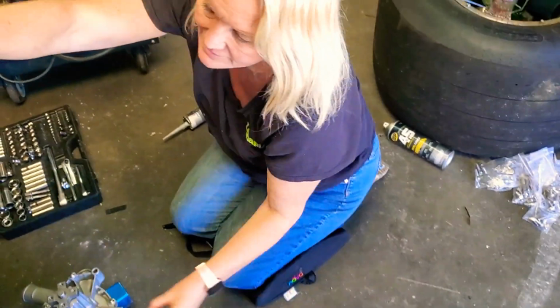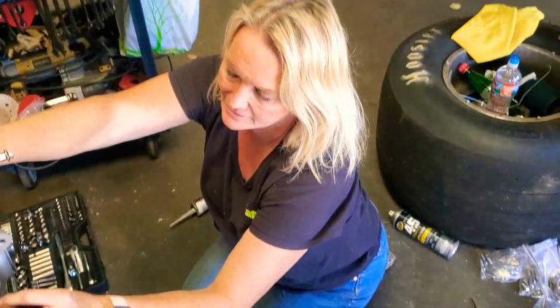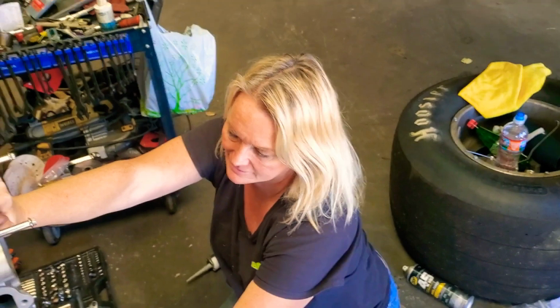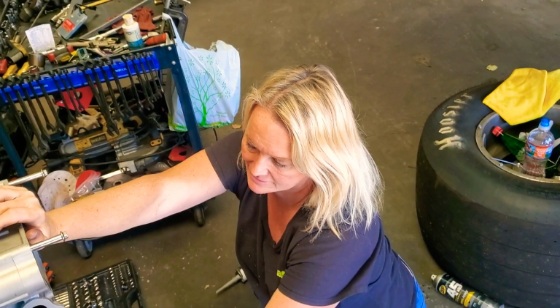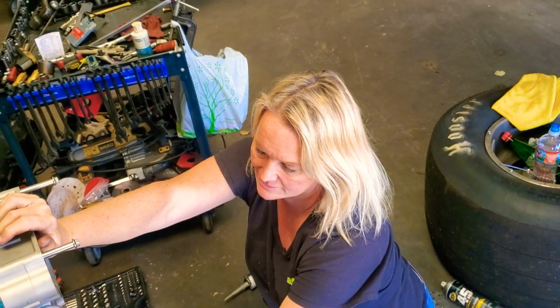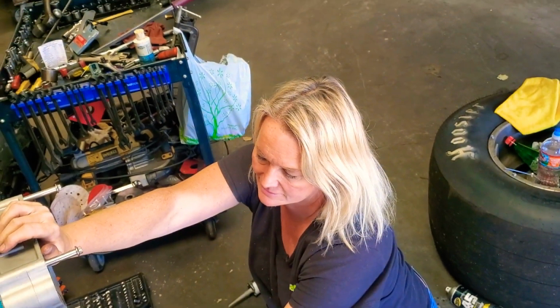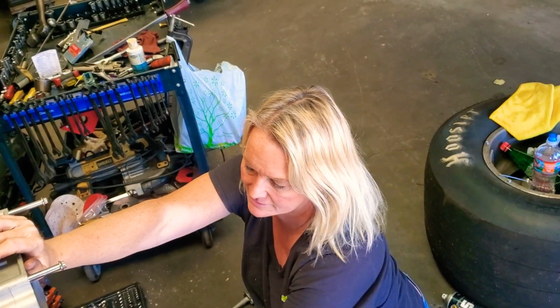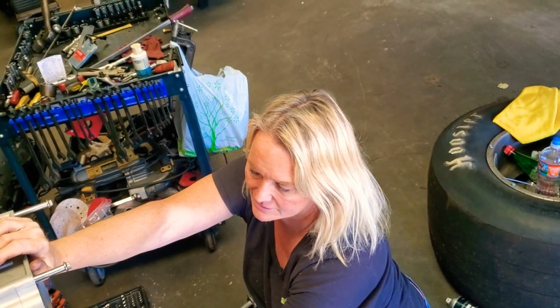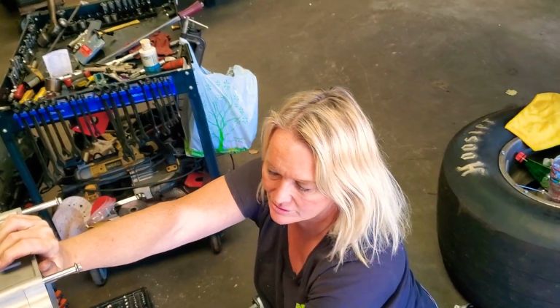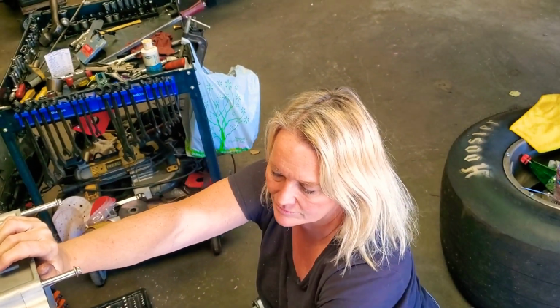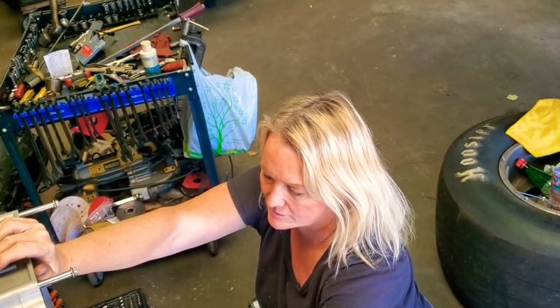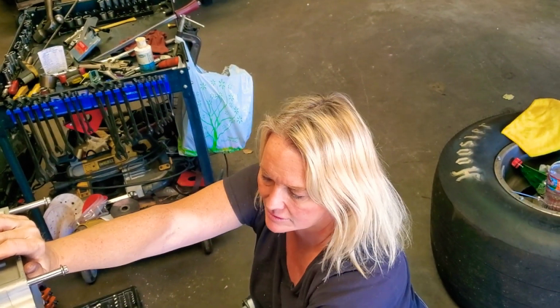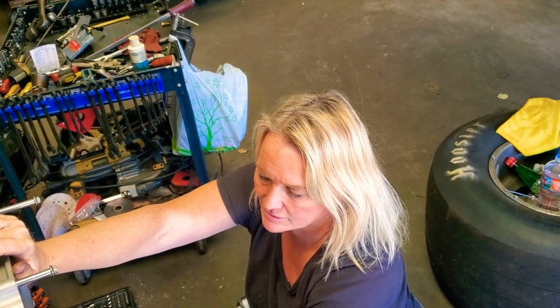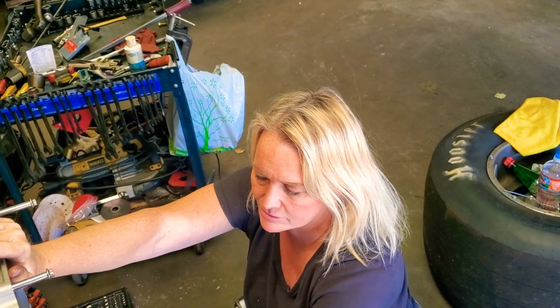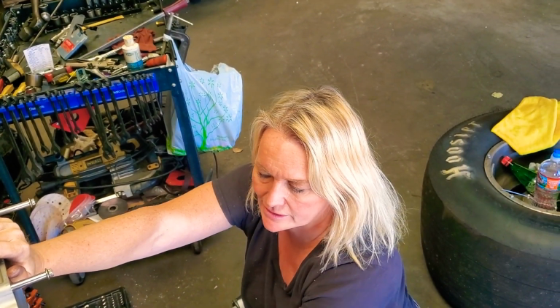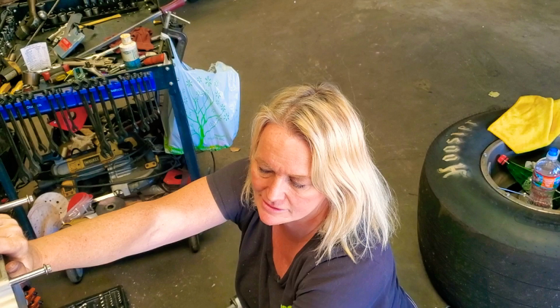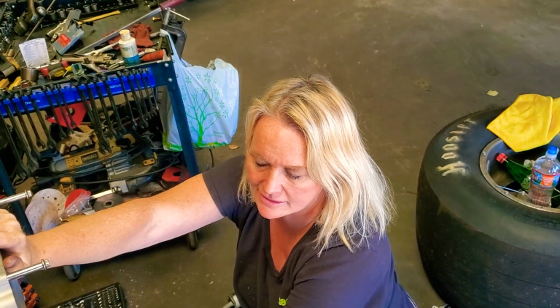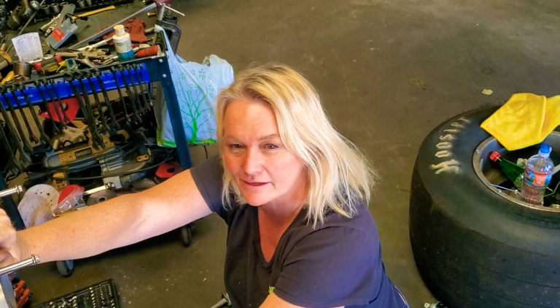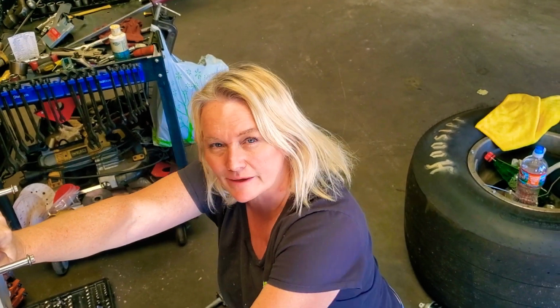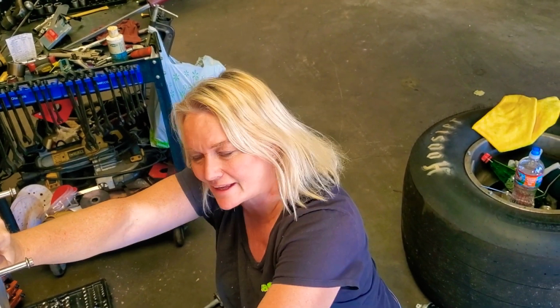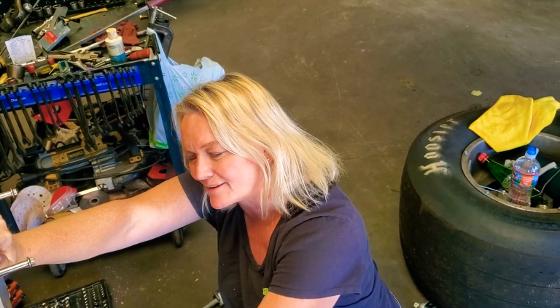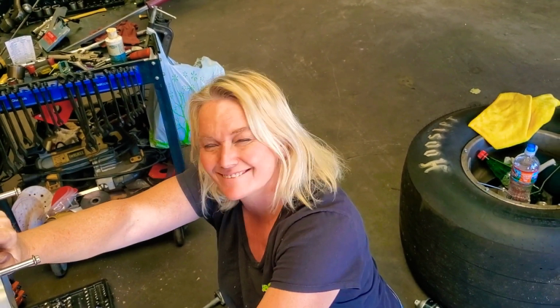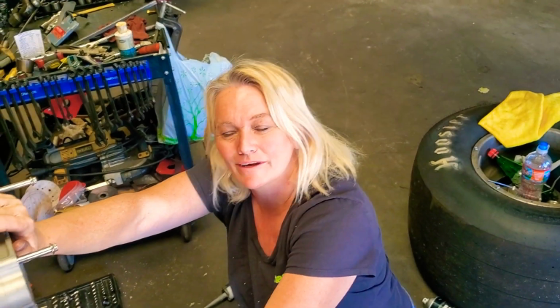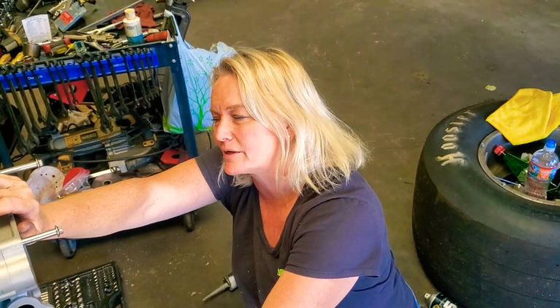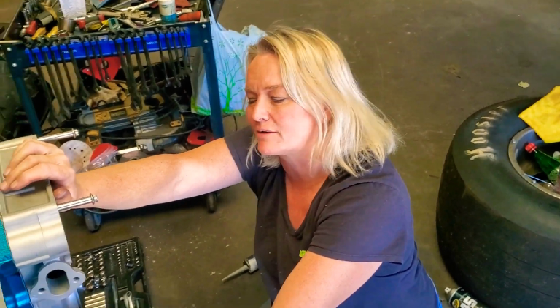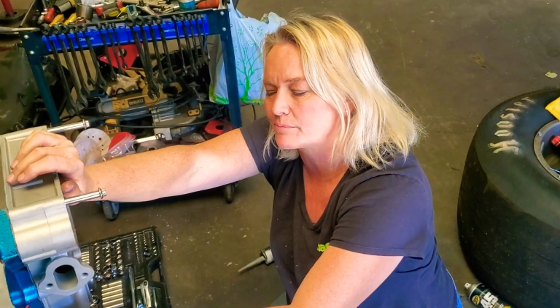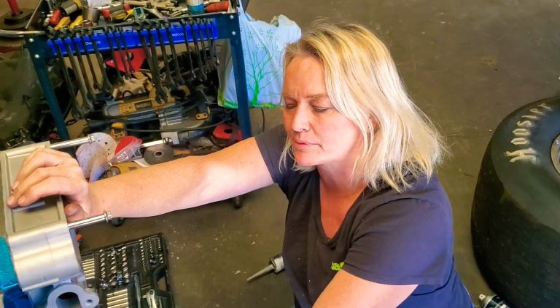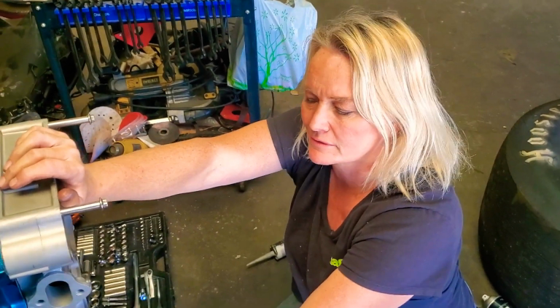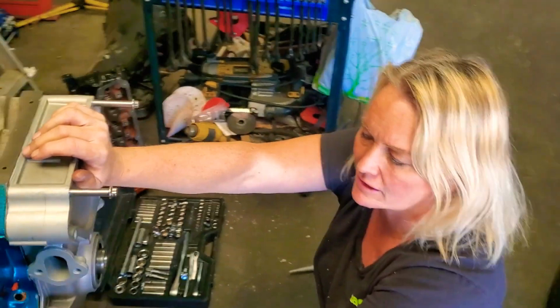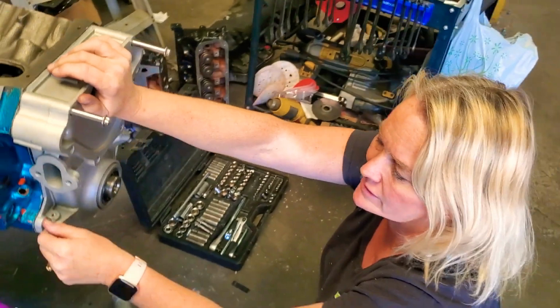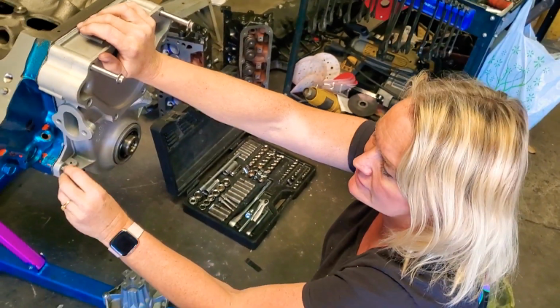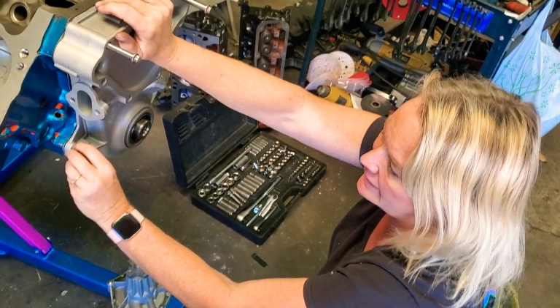I've got to put the seal on. What we're going to do is tighten these down a little bit and then we're going to put the water pump on. We're going to silicone that.